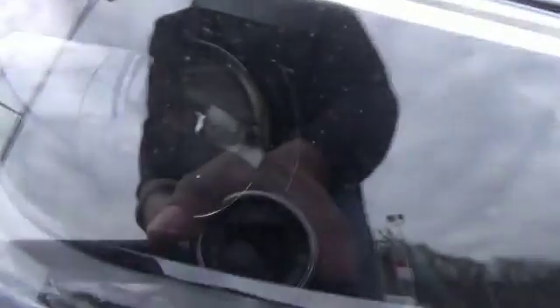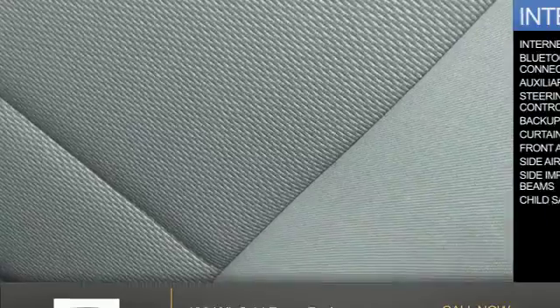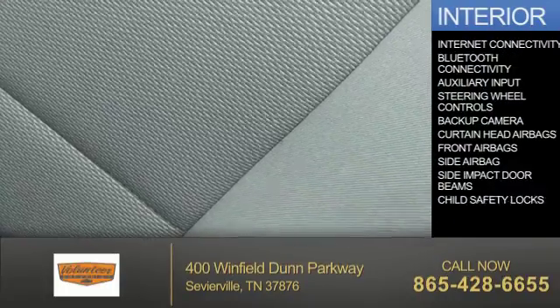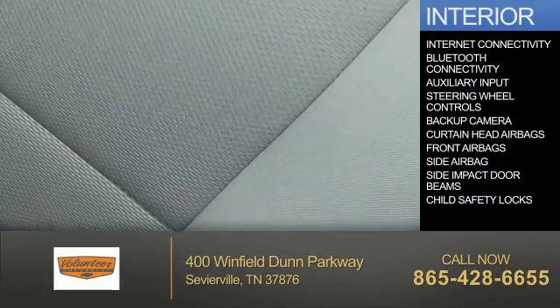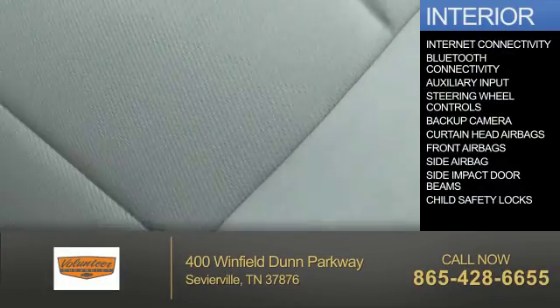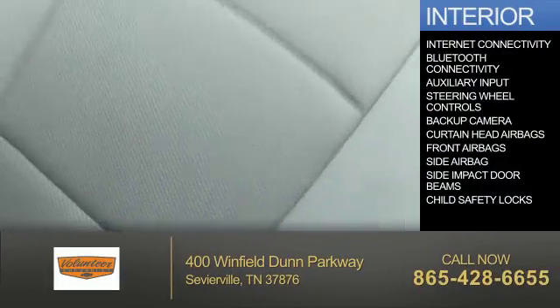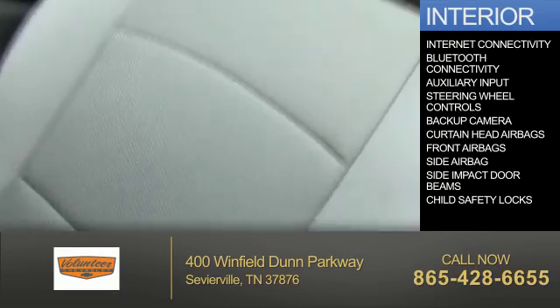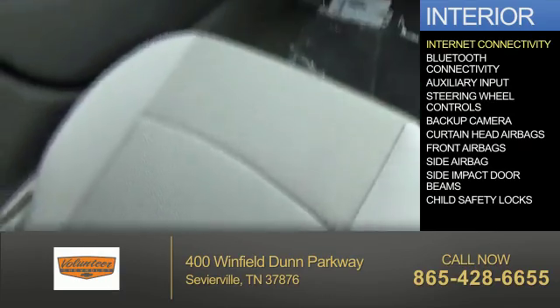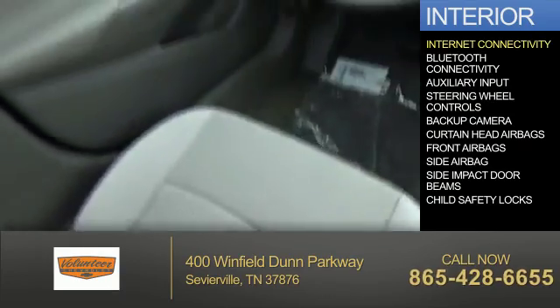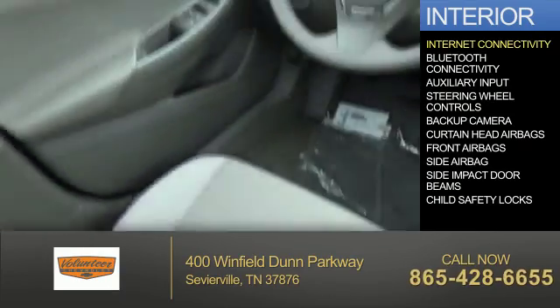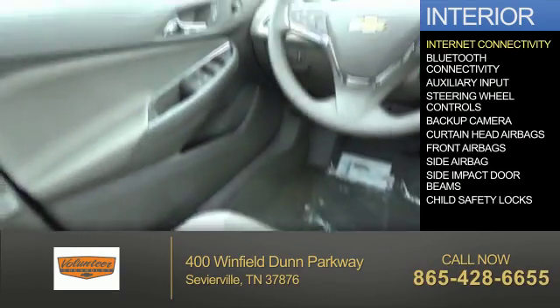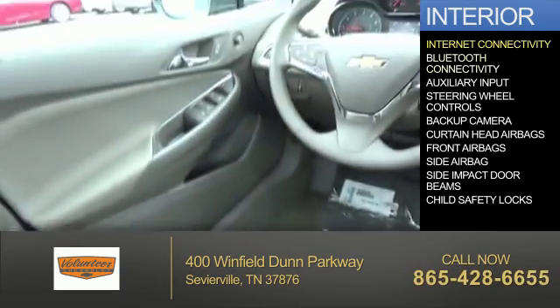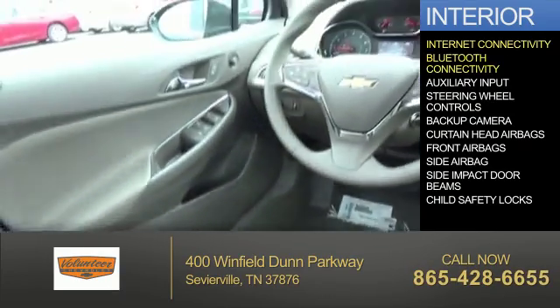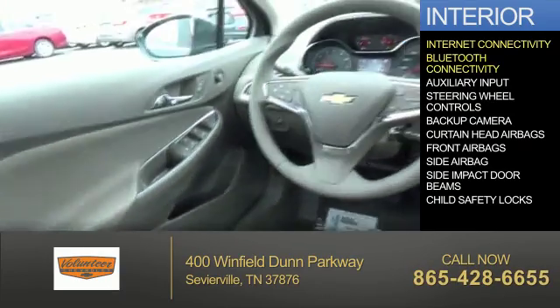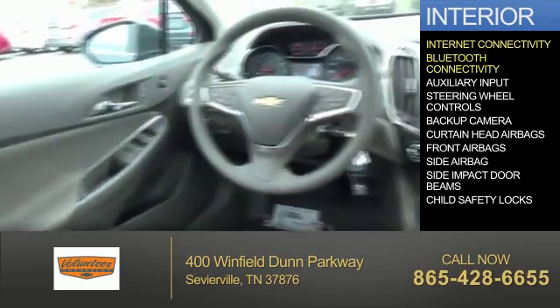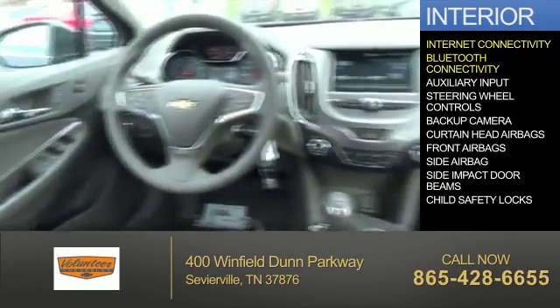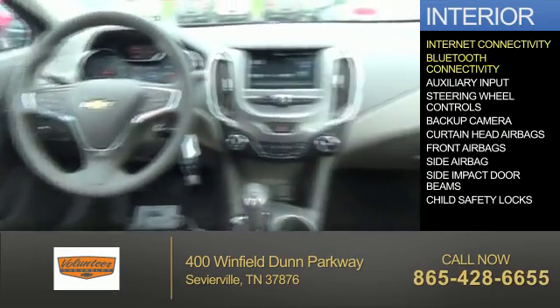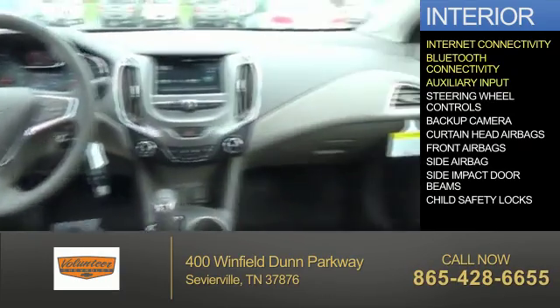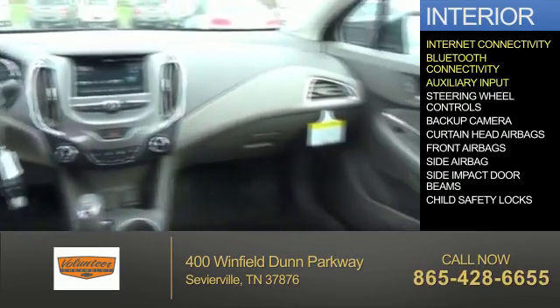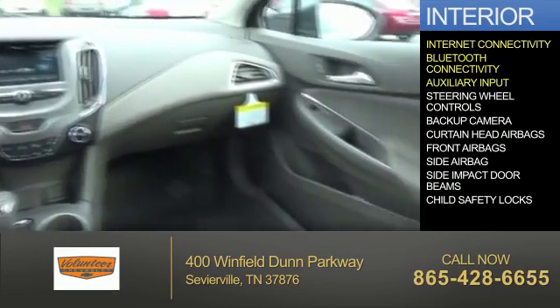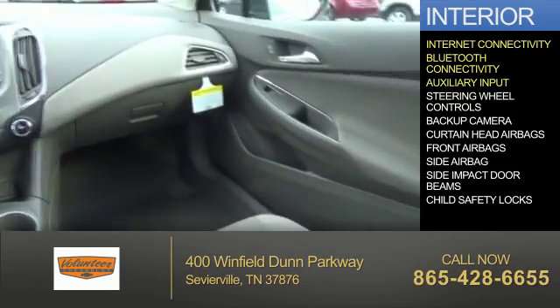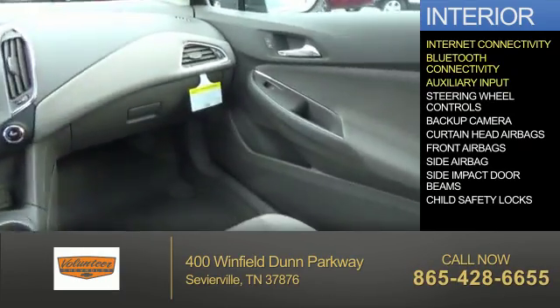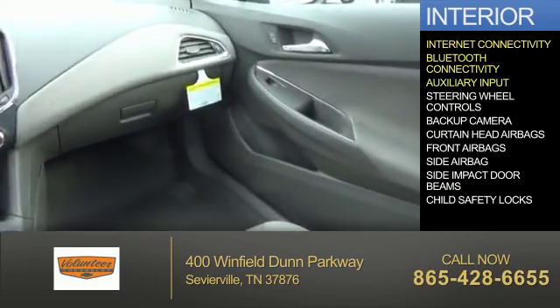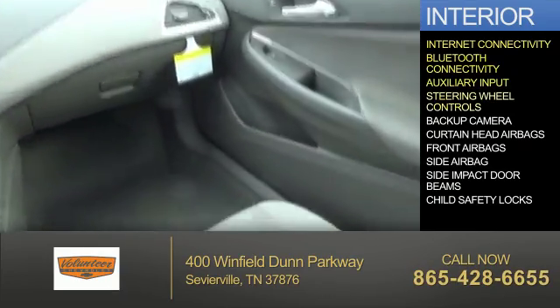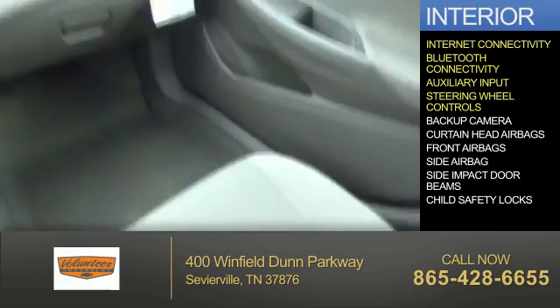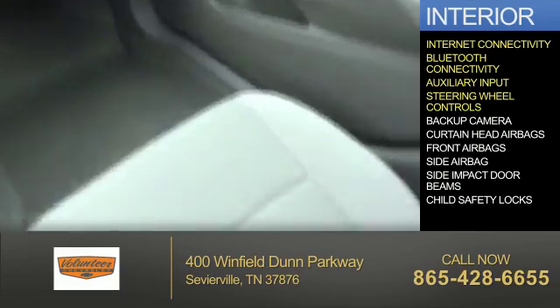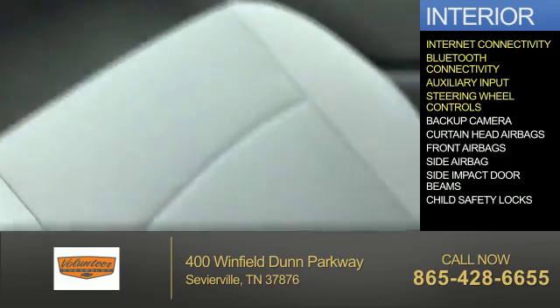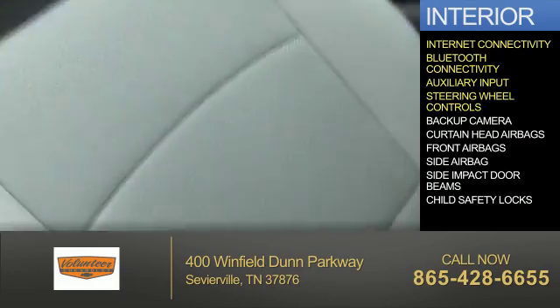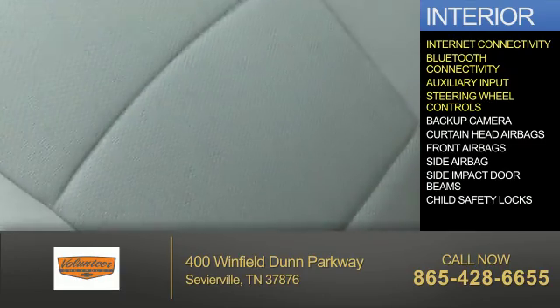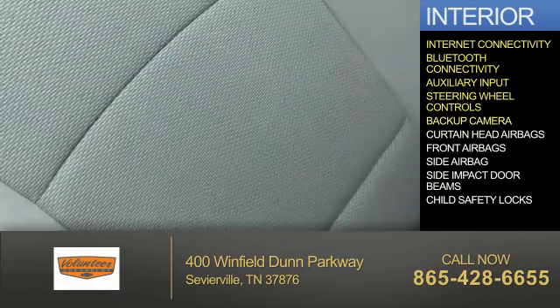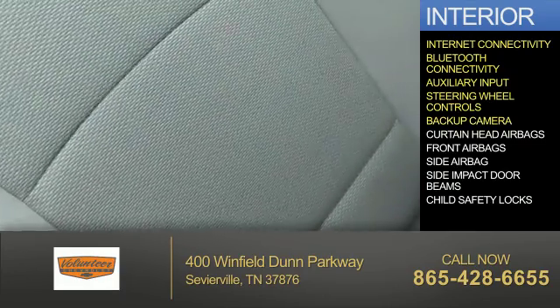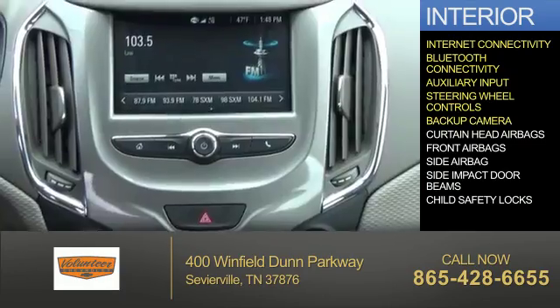Inside you'll find internet connectivity, Bluetooth connectivity, an auxiliary input, steering wheel controls, and a backup camera.